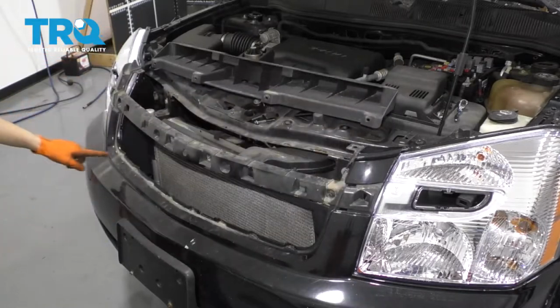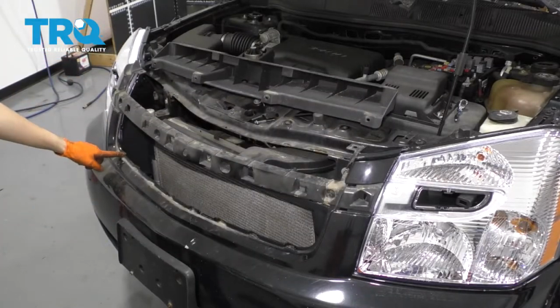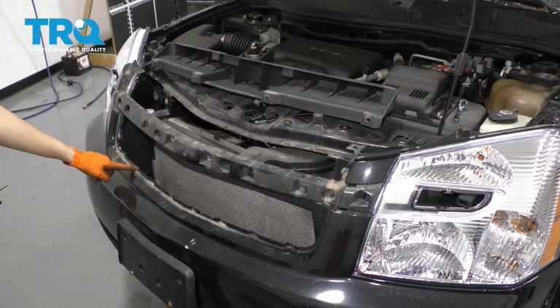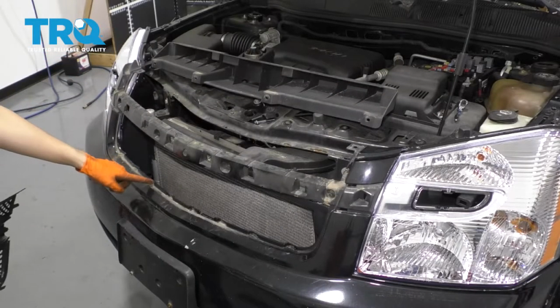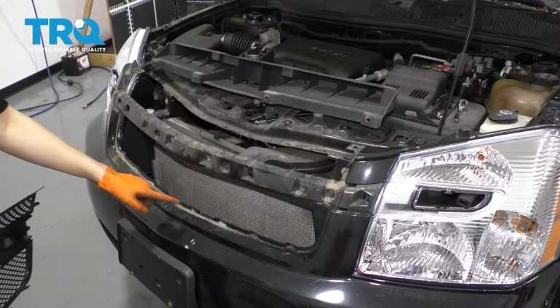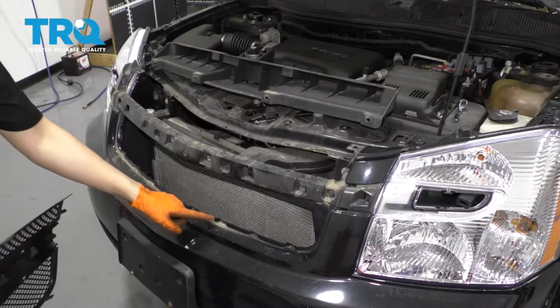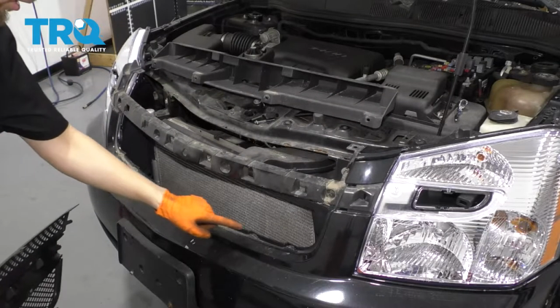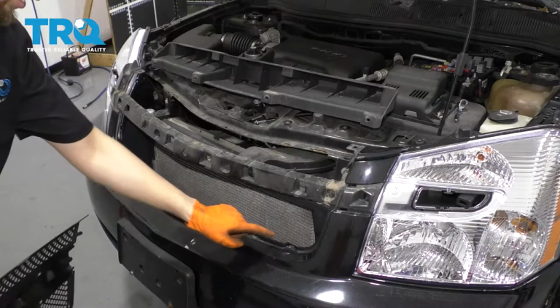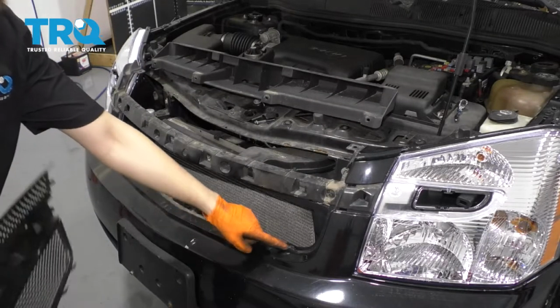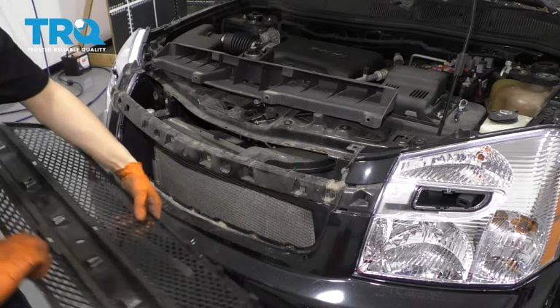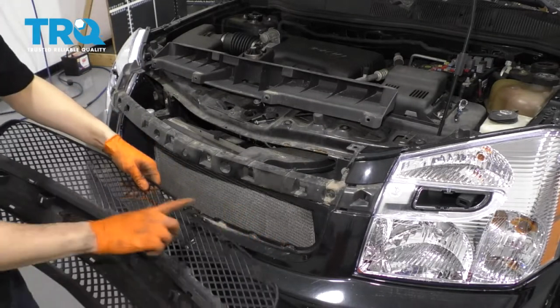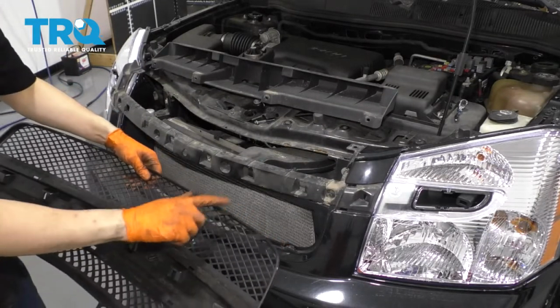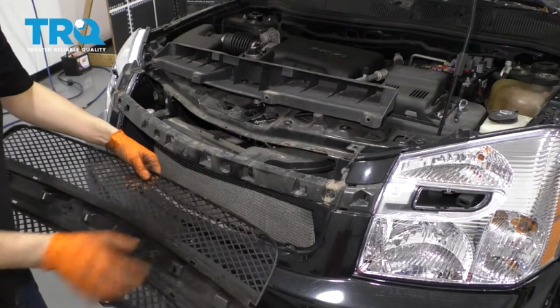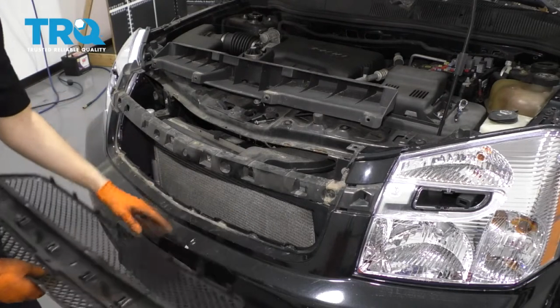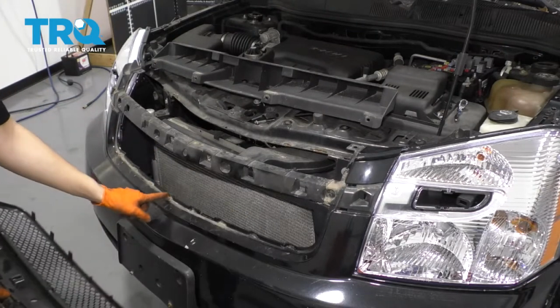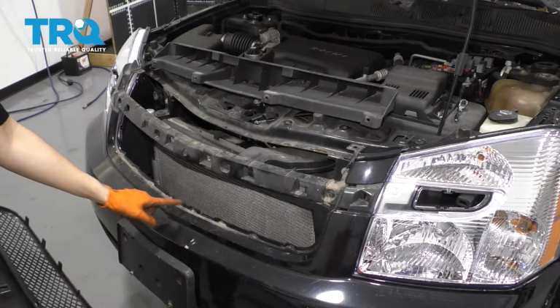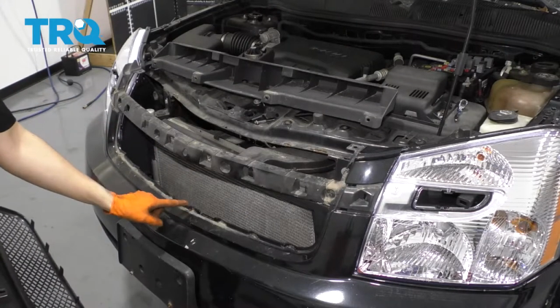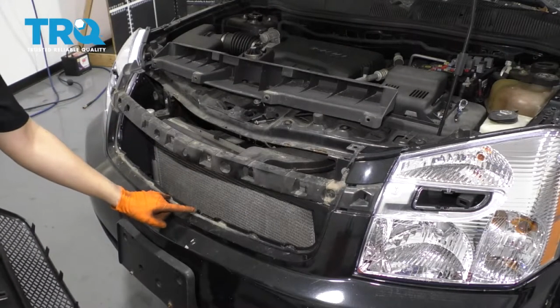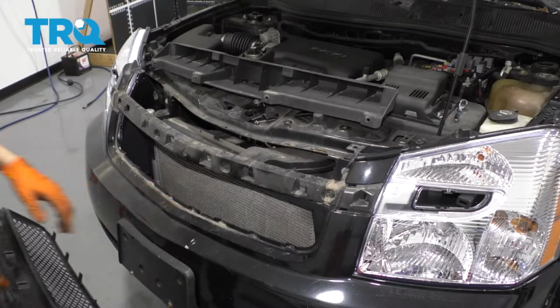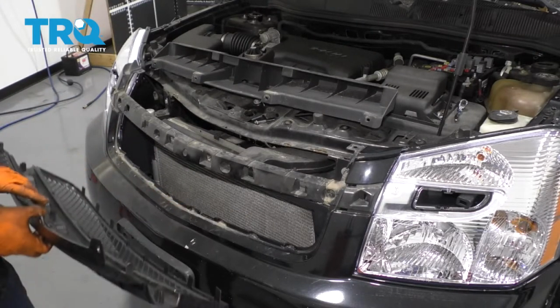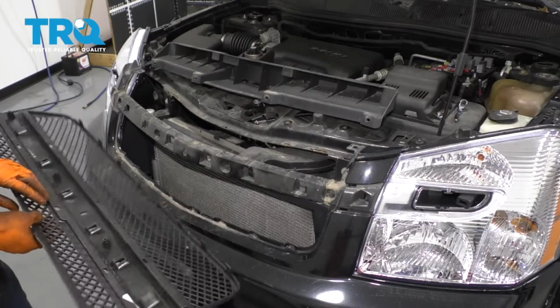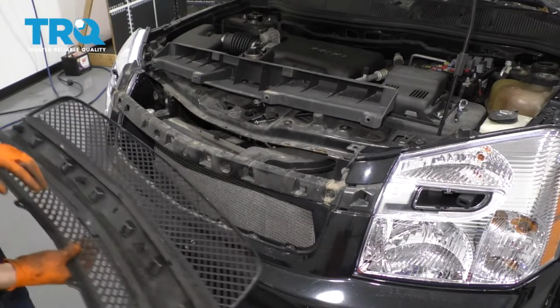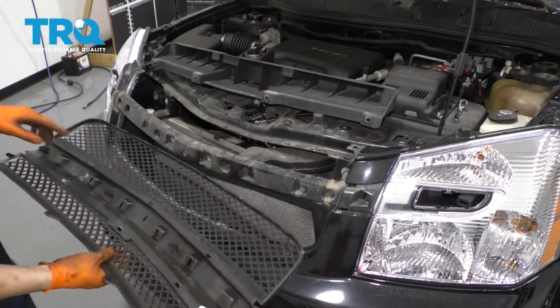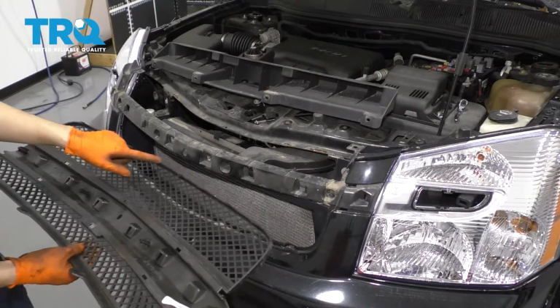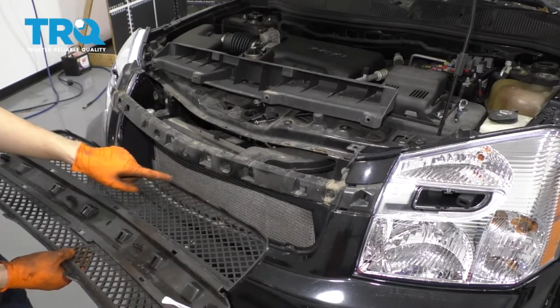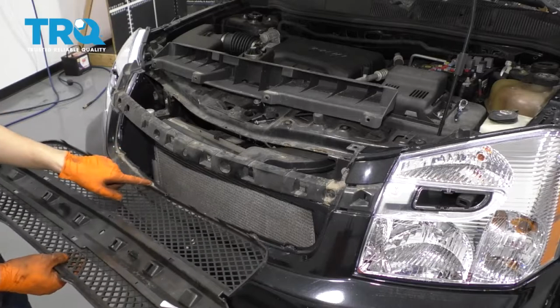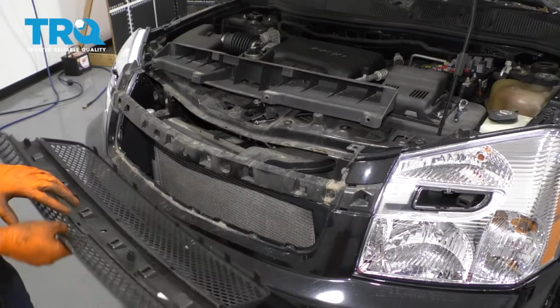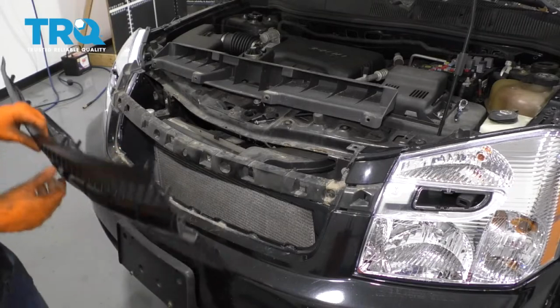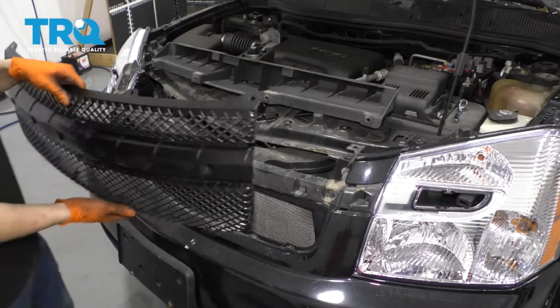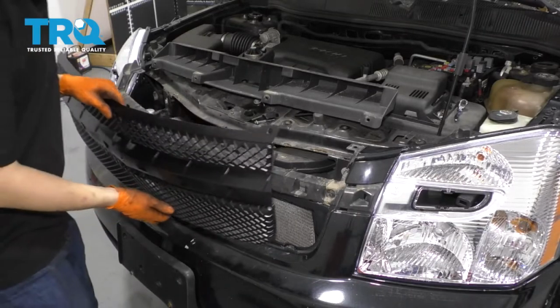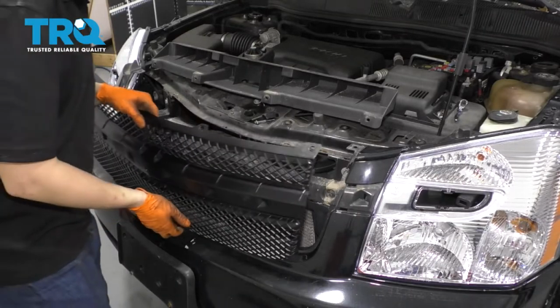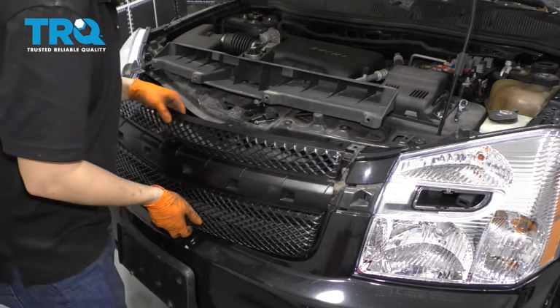So here are all the locations where these tabs went in, and right here are the two screws on the bottom — you can see the holes right there. So line all of that up.